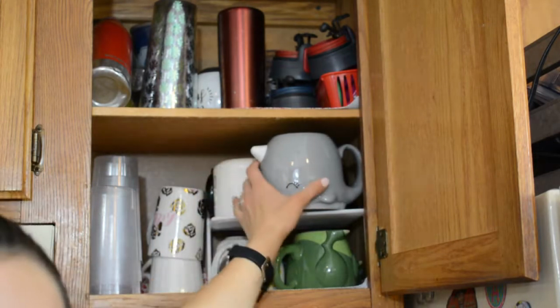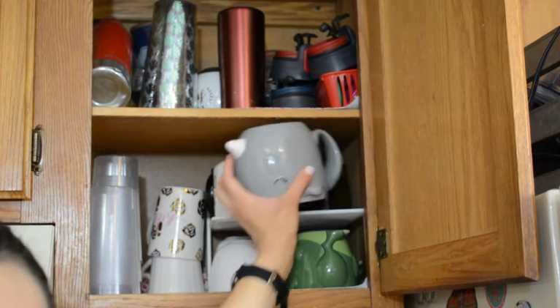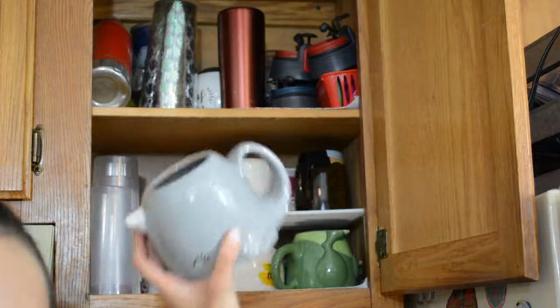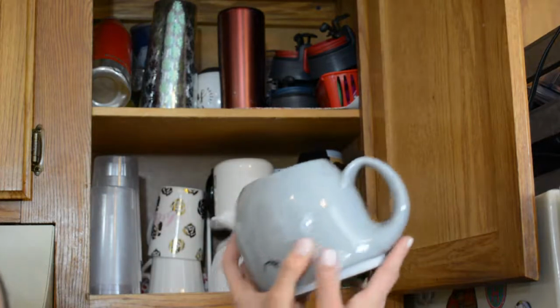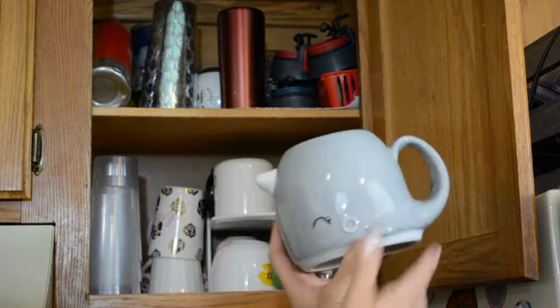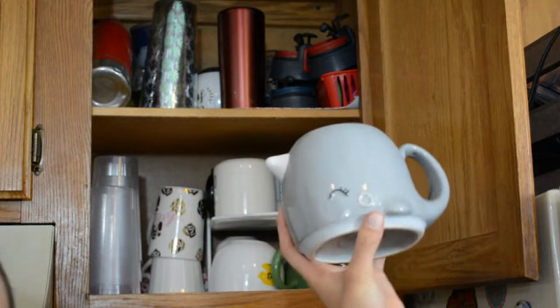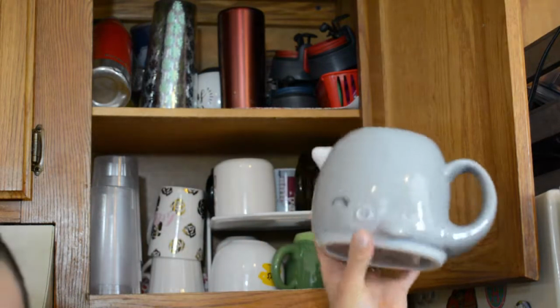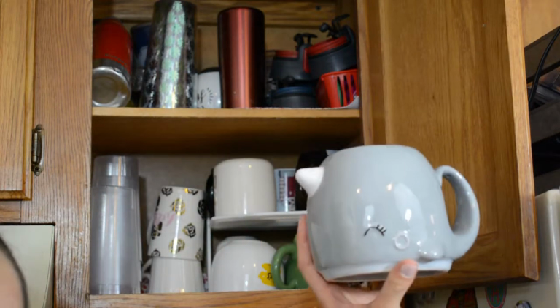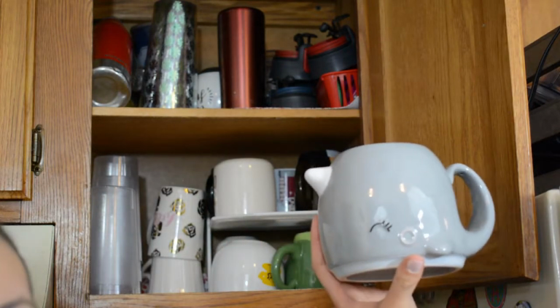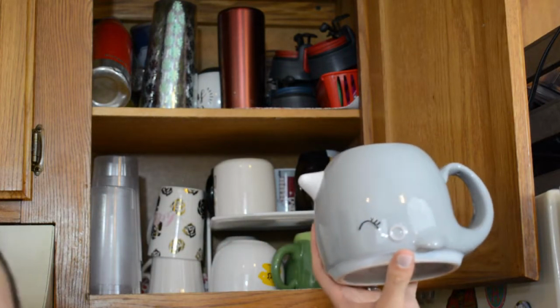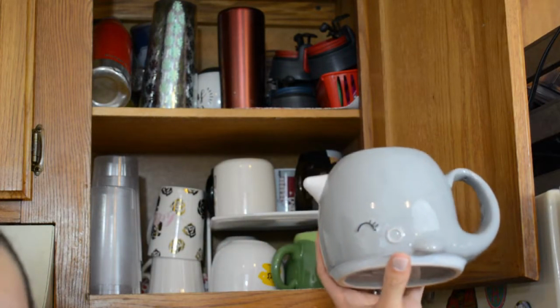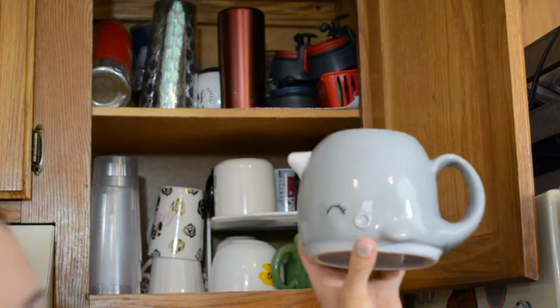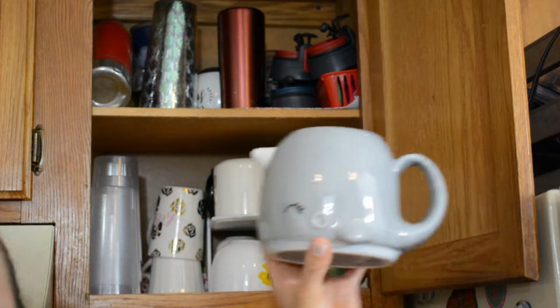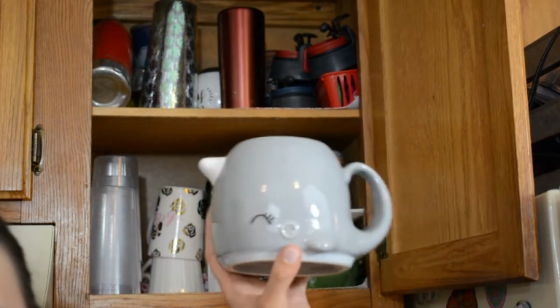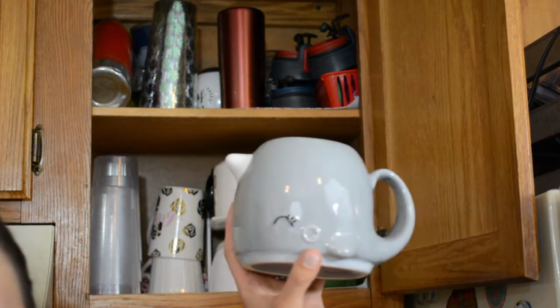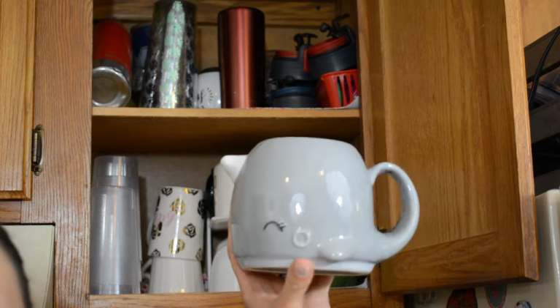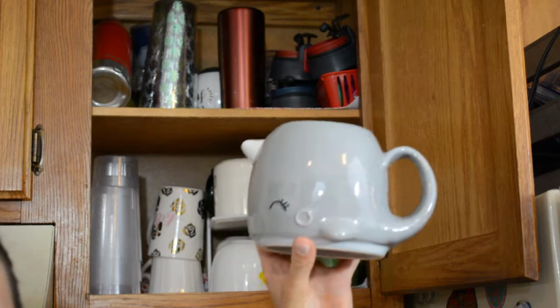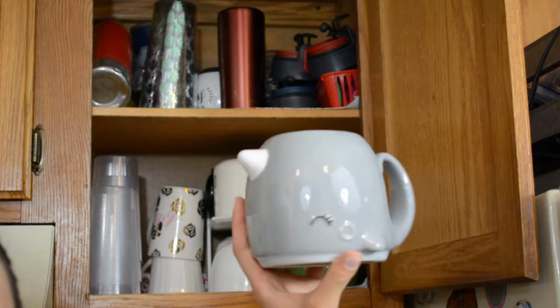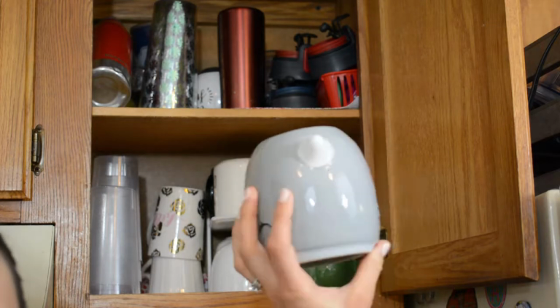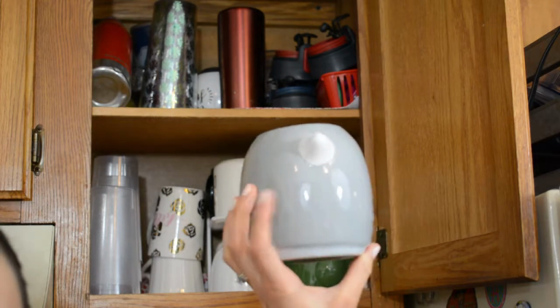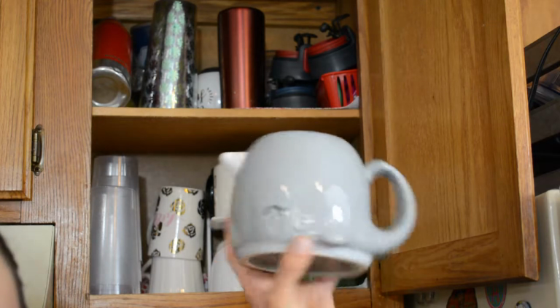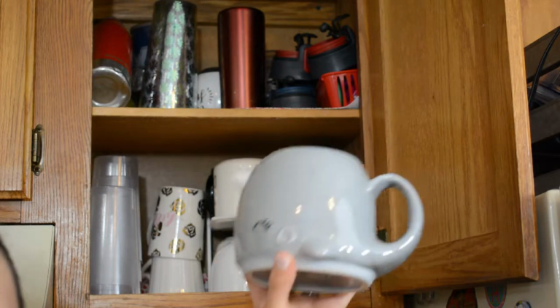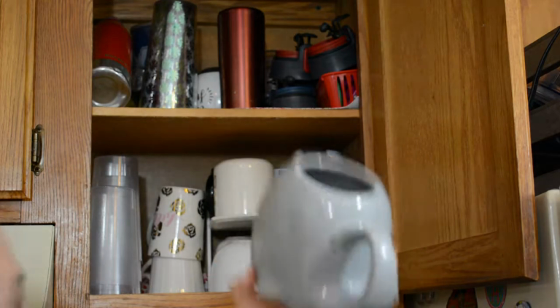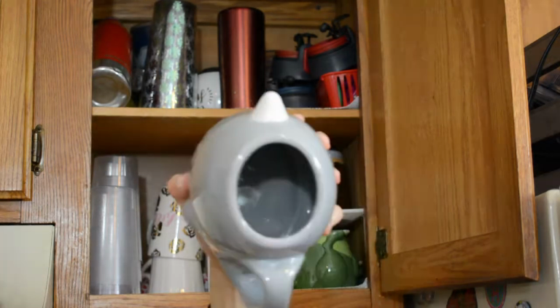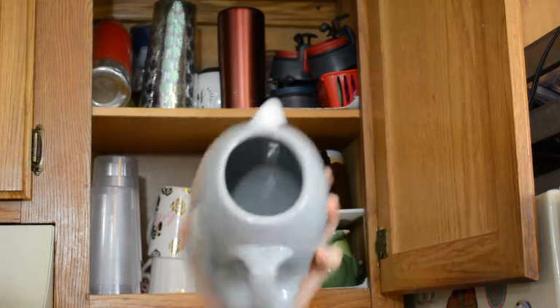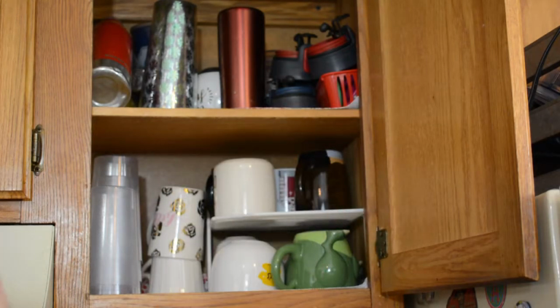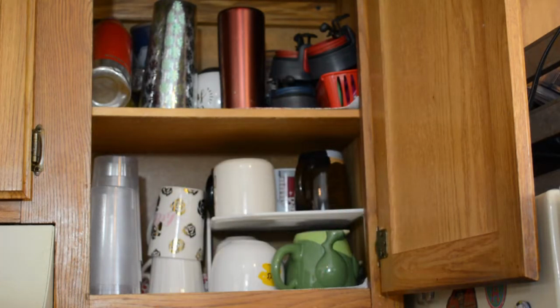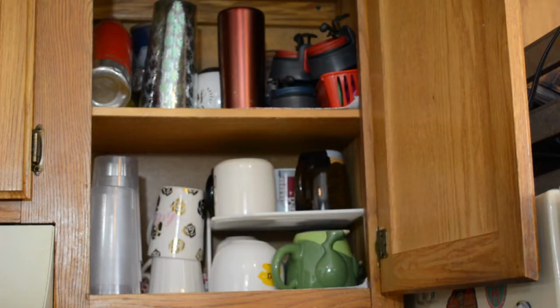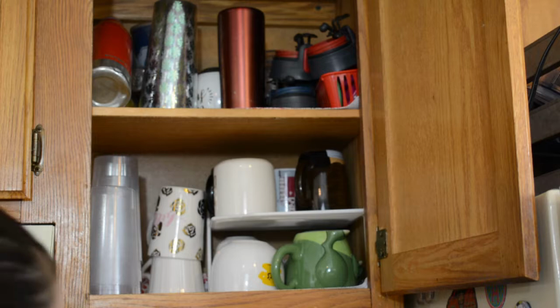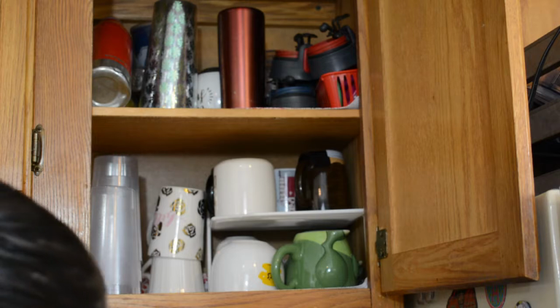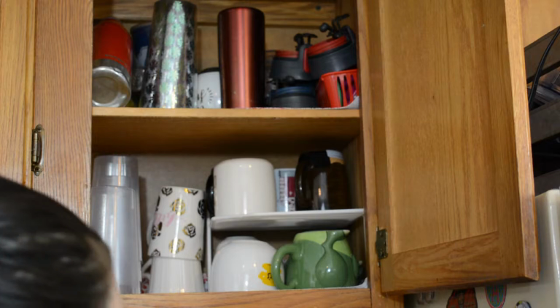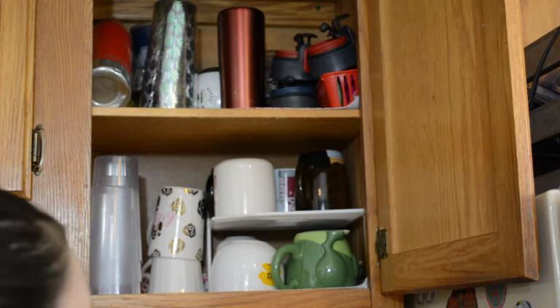Next one is my utterly adorable narwhal mug. This was a fairly recent purchase from ThinkGeek, and I think it's super cute. It is a bit awkward-shaped, but it's also really big, which is nice. Keeping that.